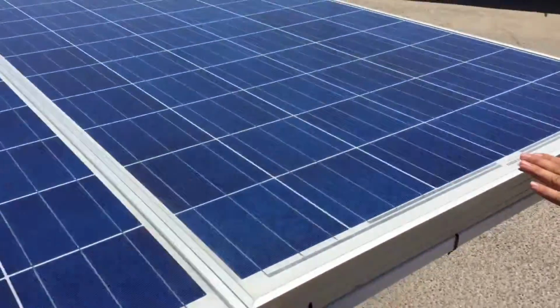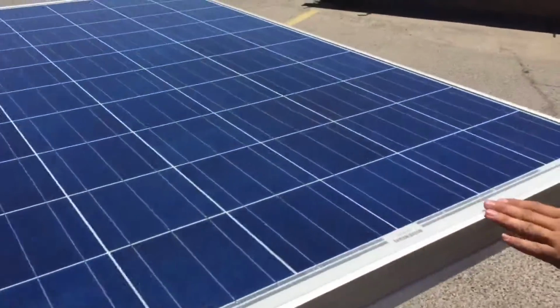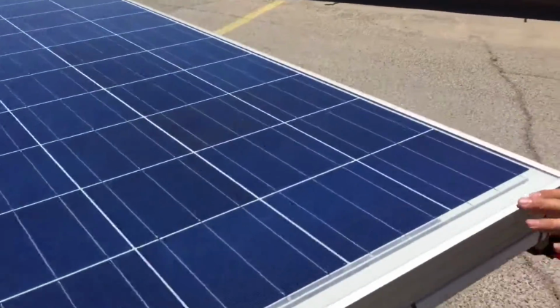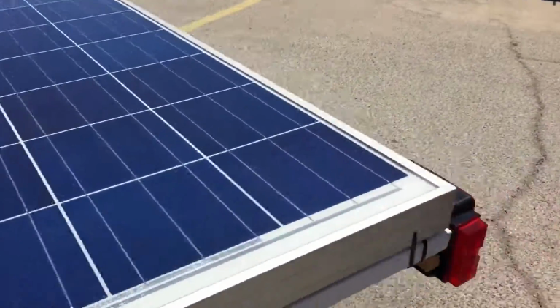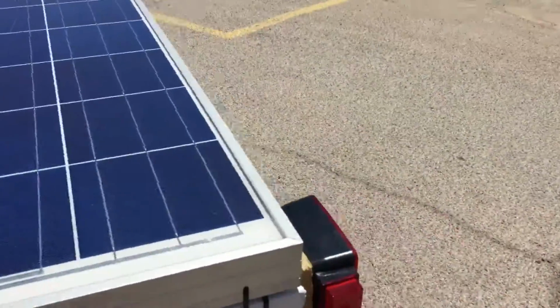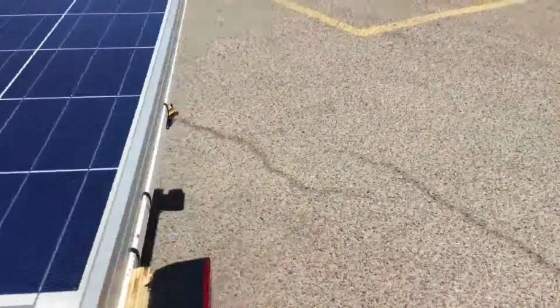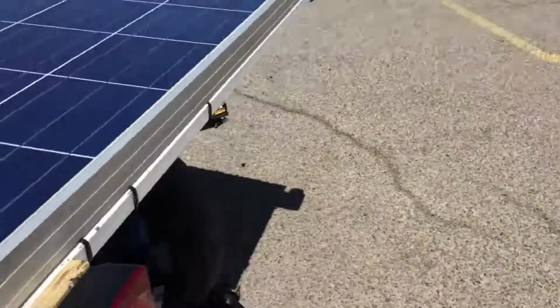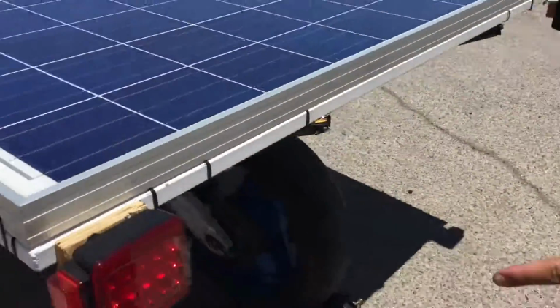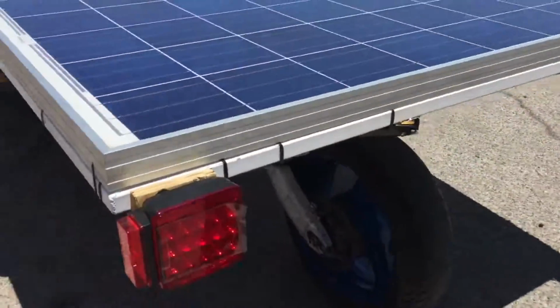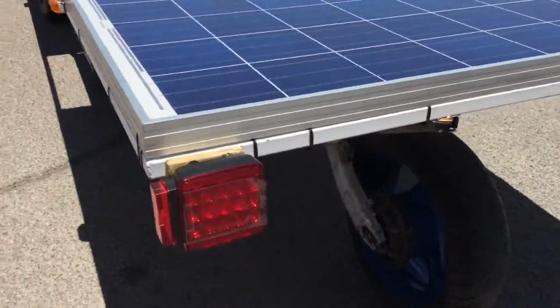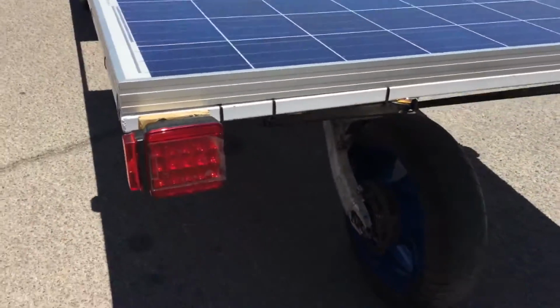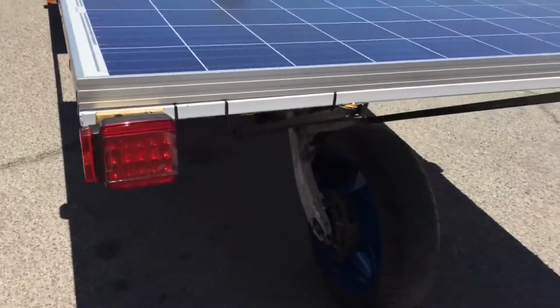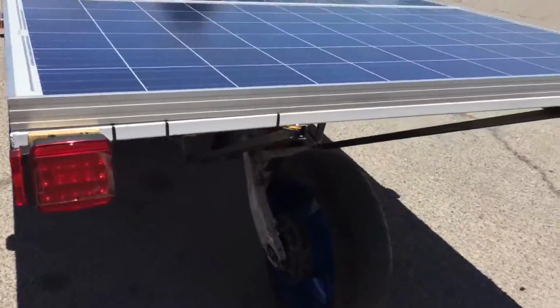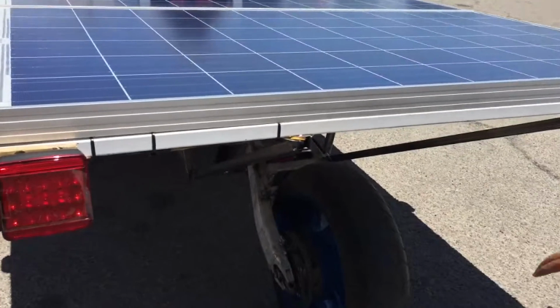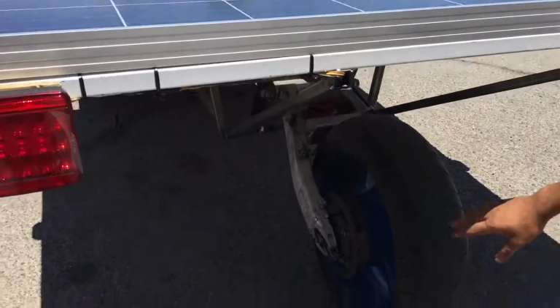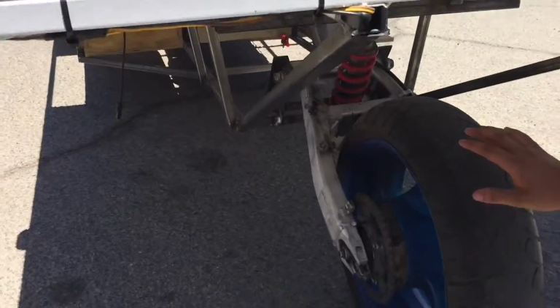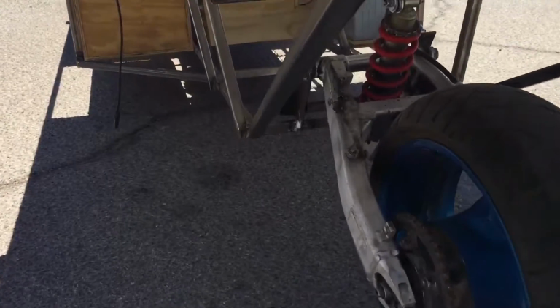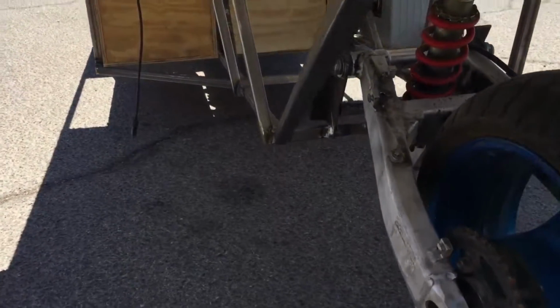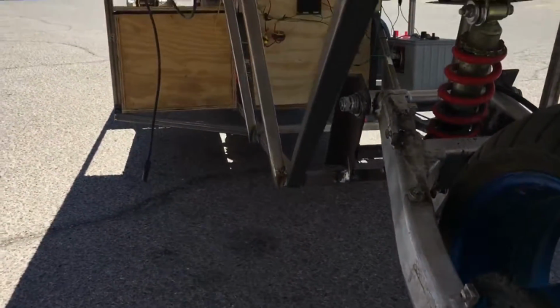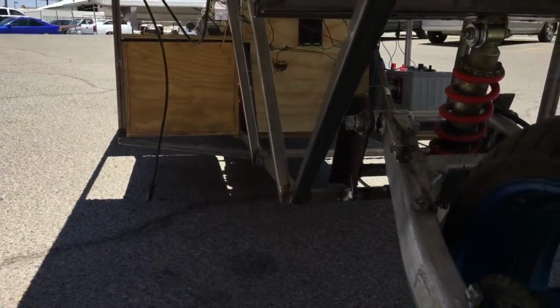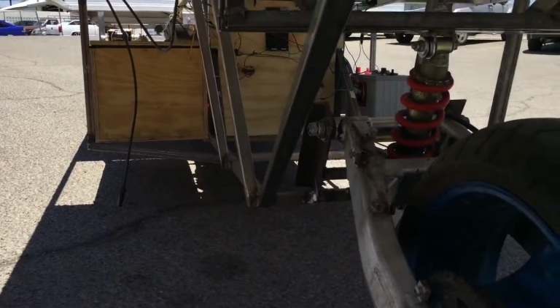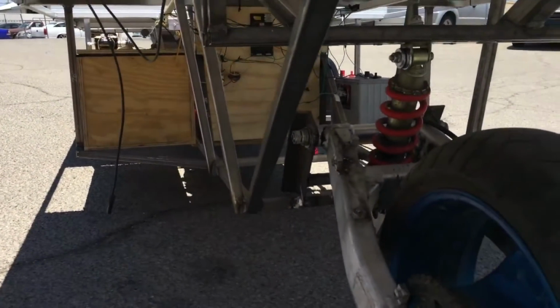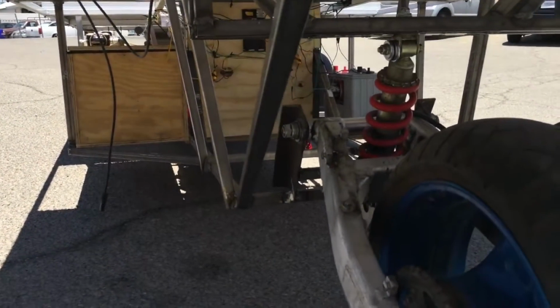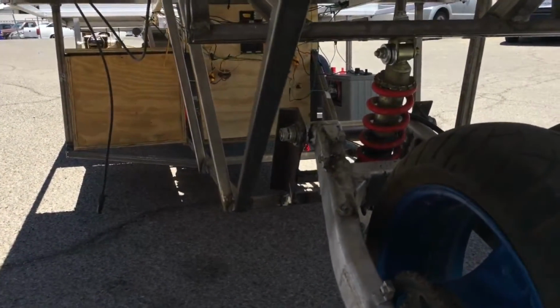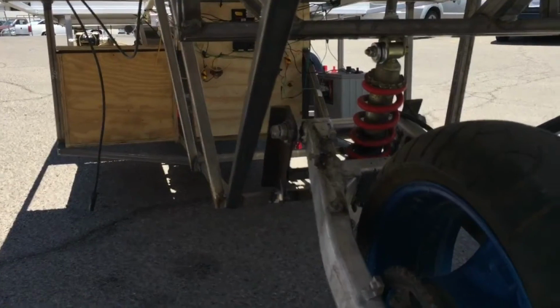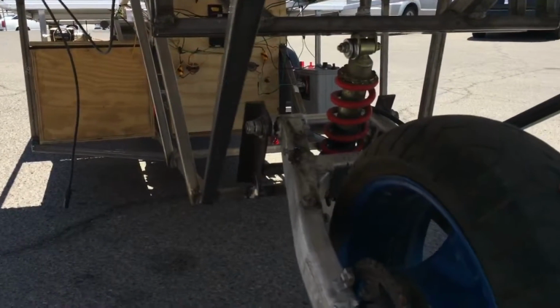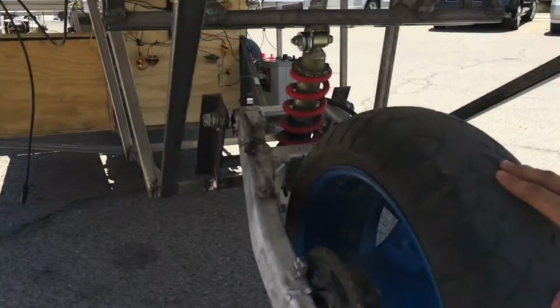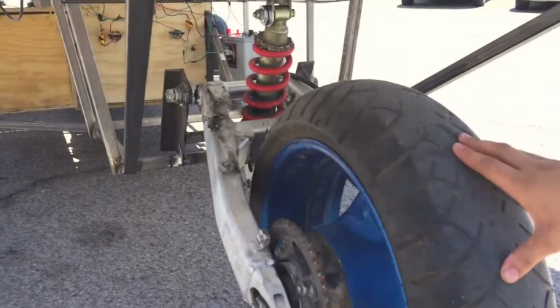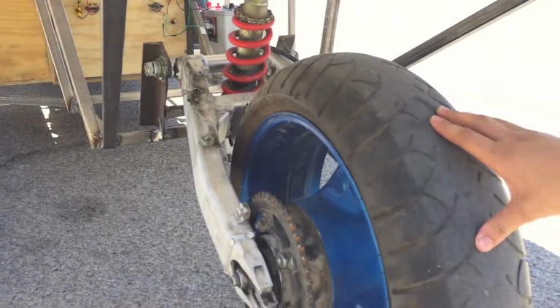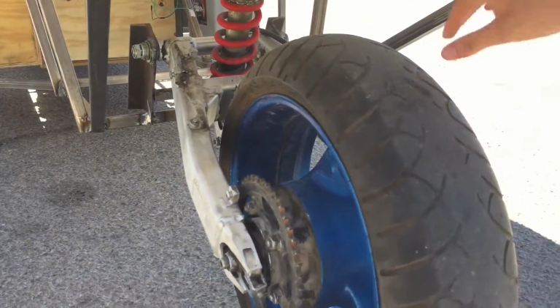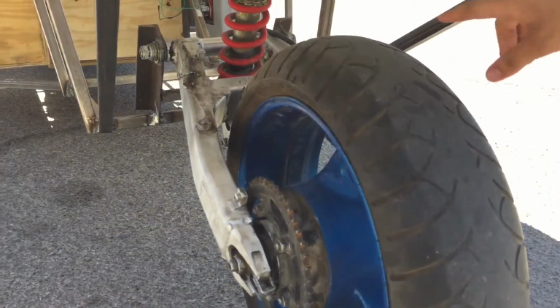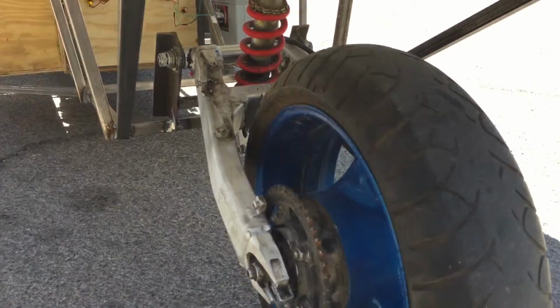Here on the back of the car, we have the stop lights, and we have our — they call this a swing arm. It's off of a standard motorcycle. There's the shock and the suspension.